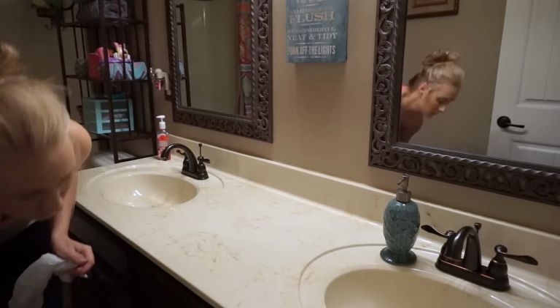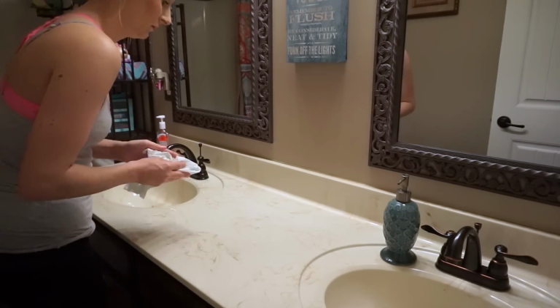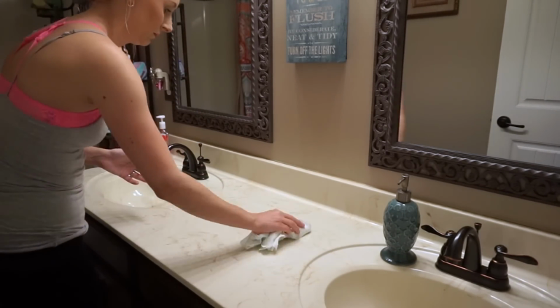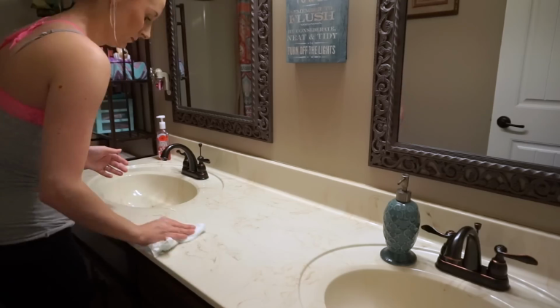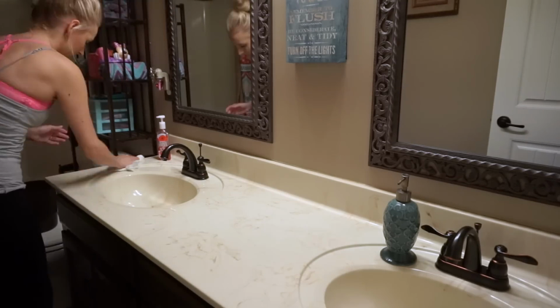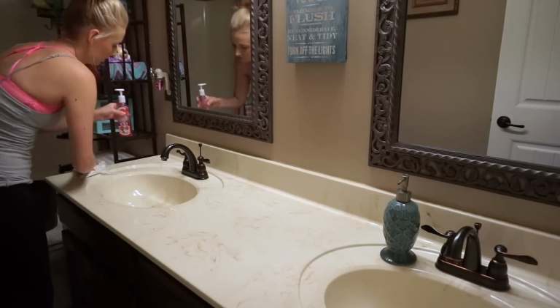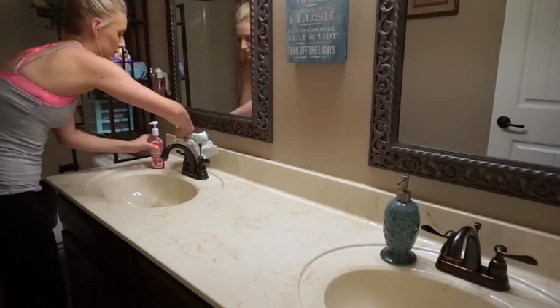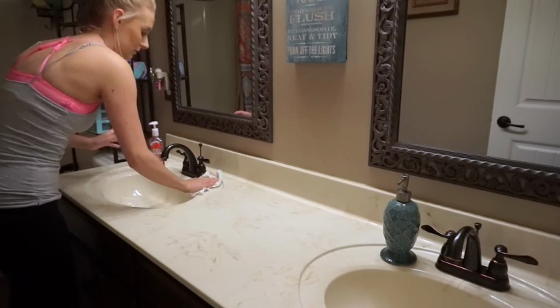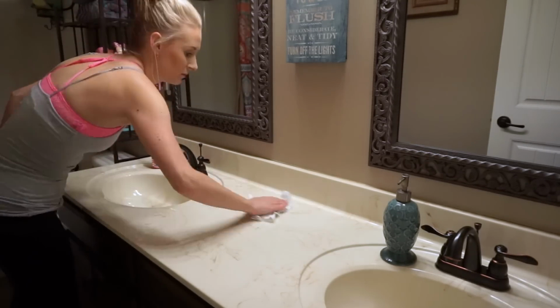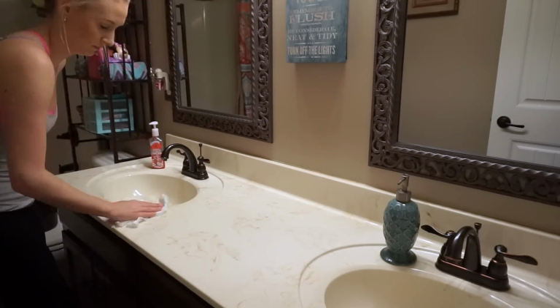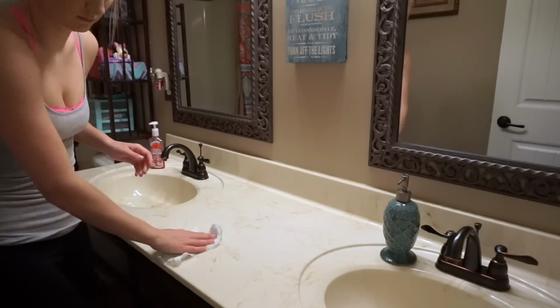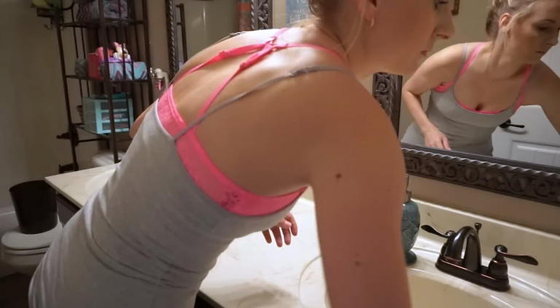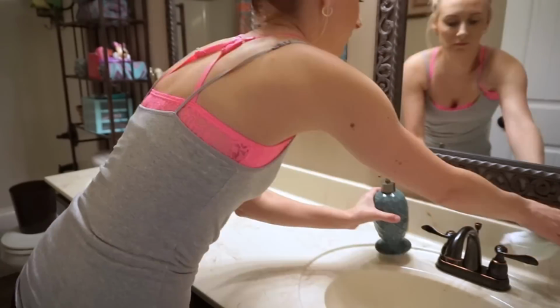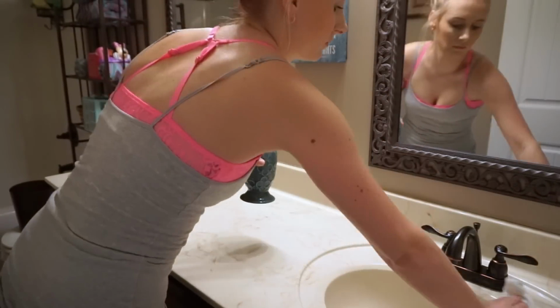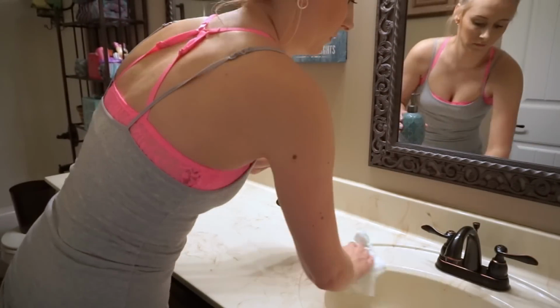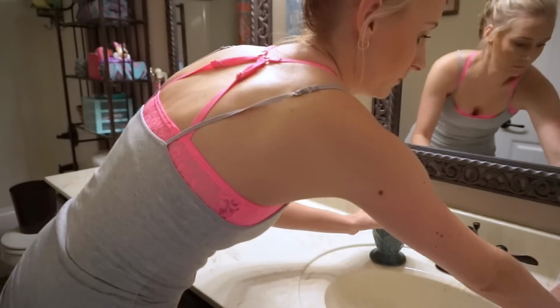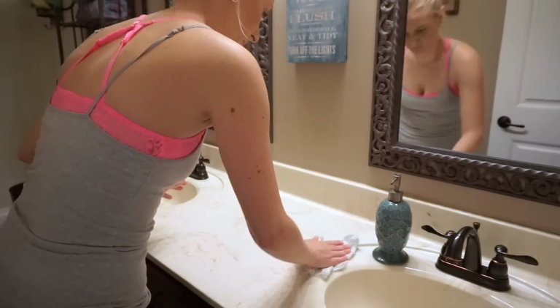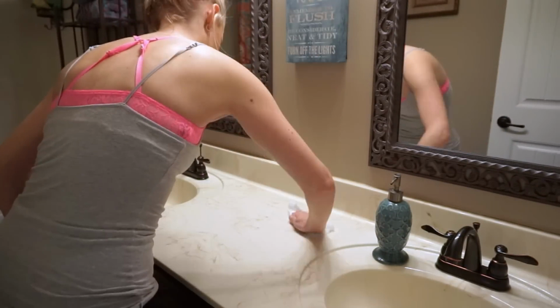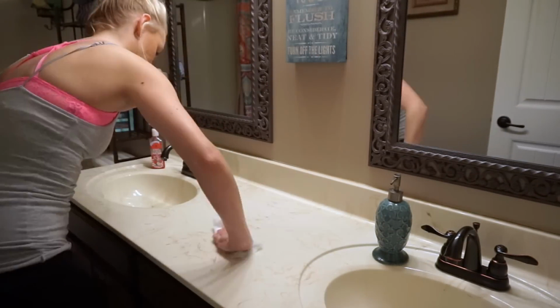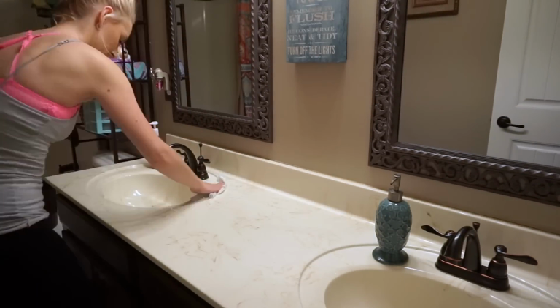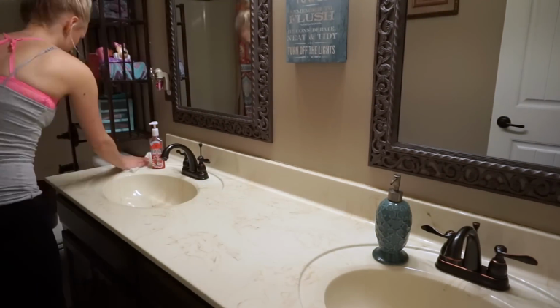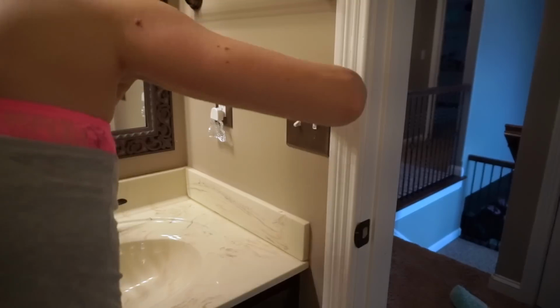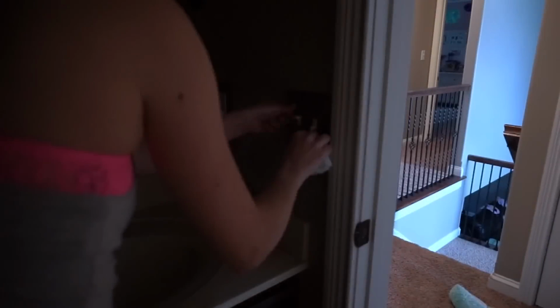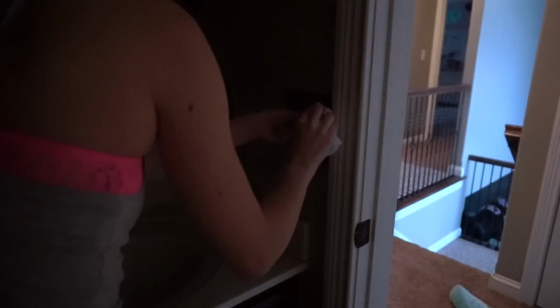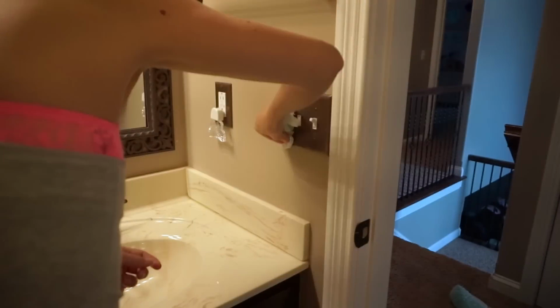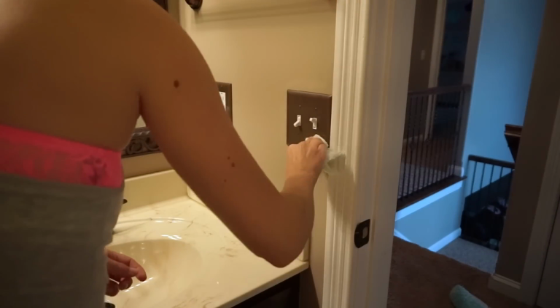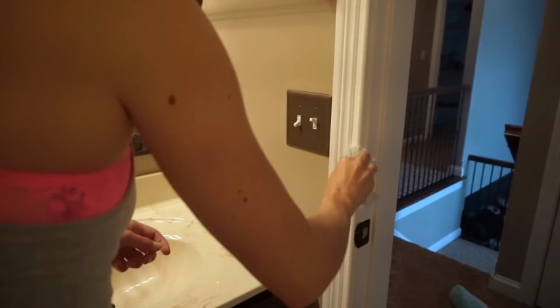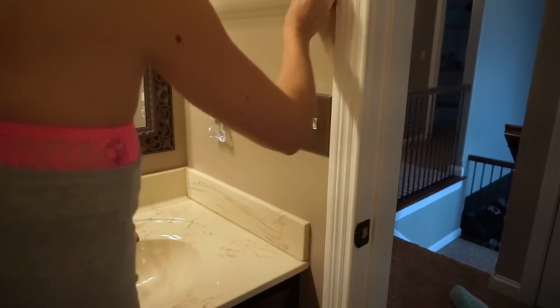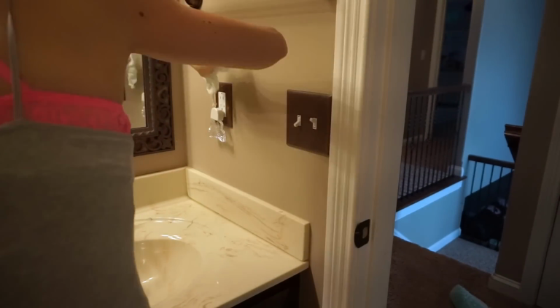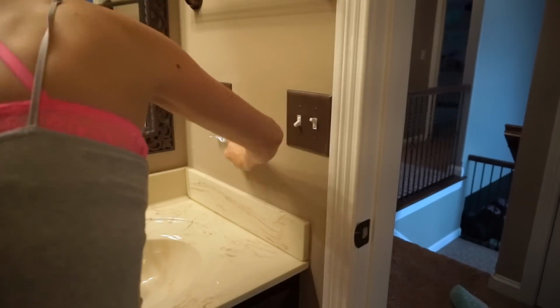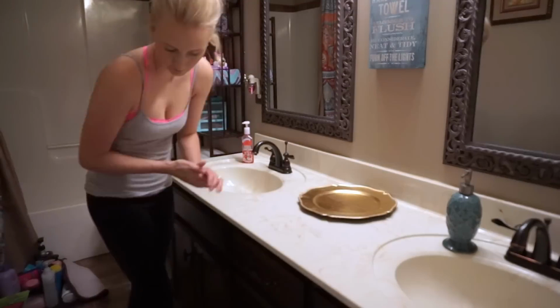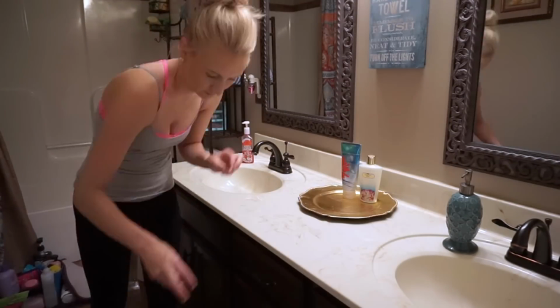So here's what I use the alcohol for. I feel like every cleaner I've ever tried still leaves some sort of a residue on my countertops, and I hate it. So the alcohol serves two purposes: it shines and it disinfects. That's why I use the alcohol.